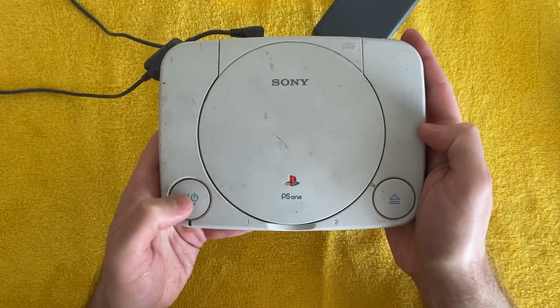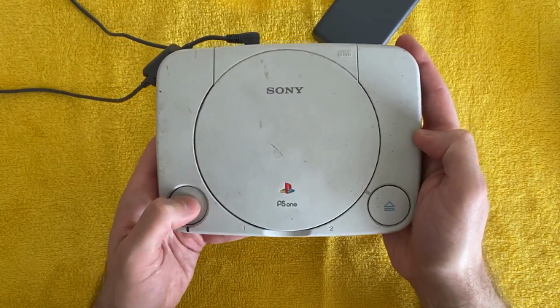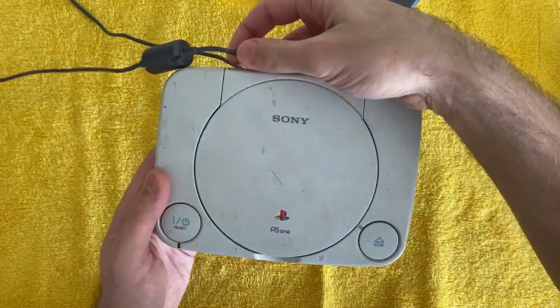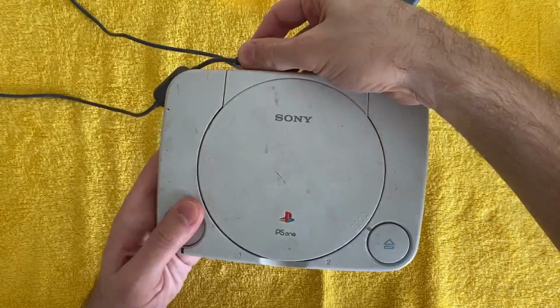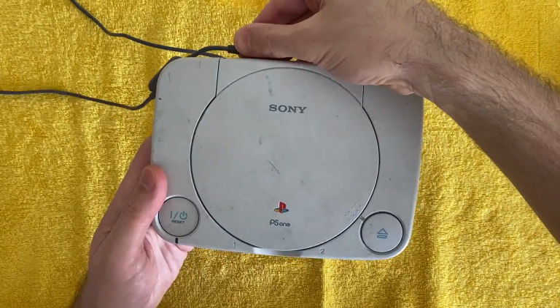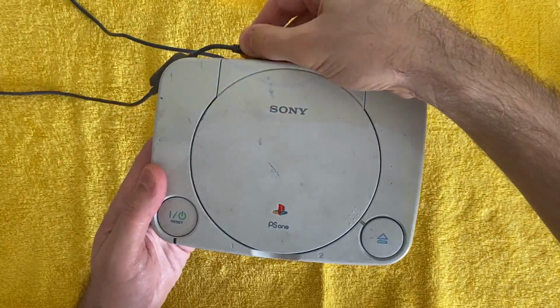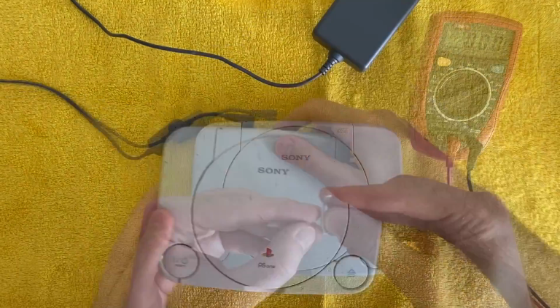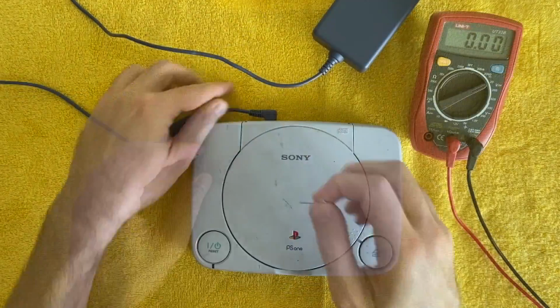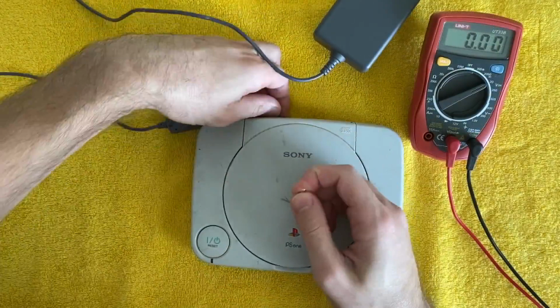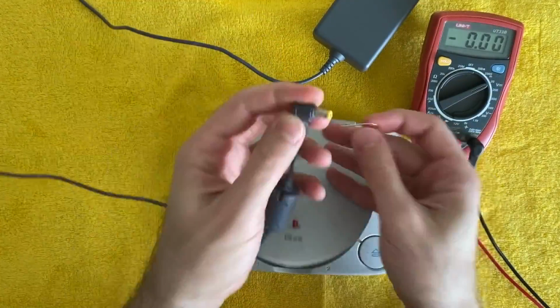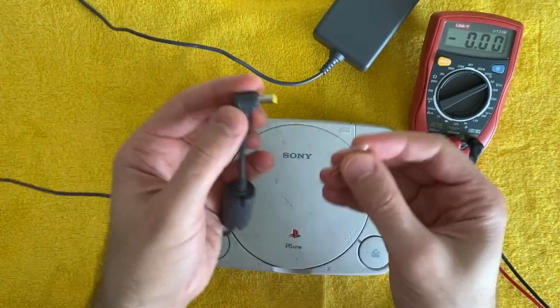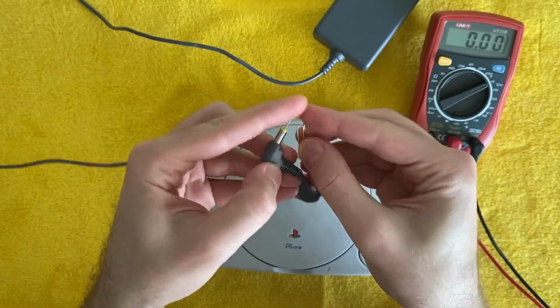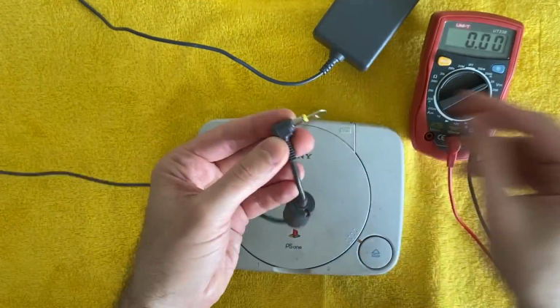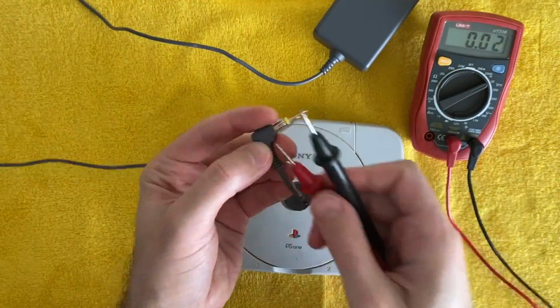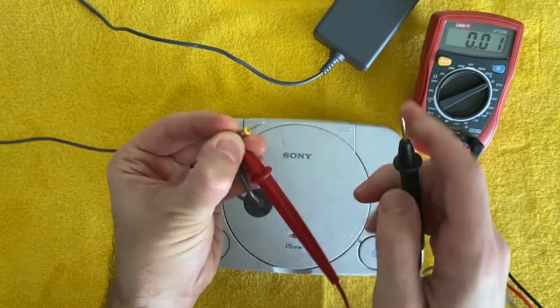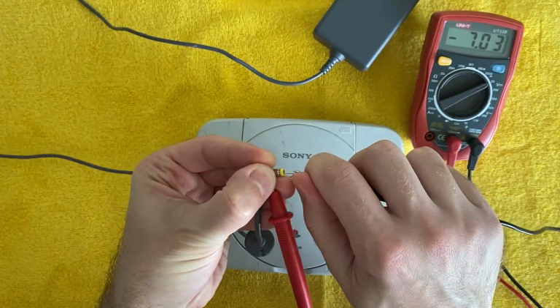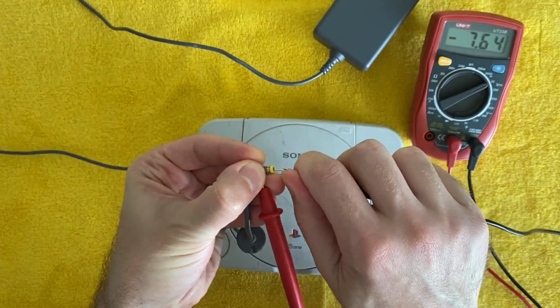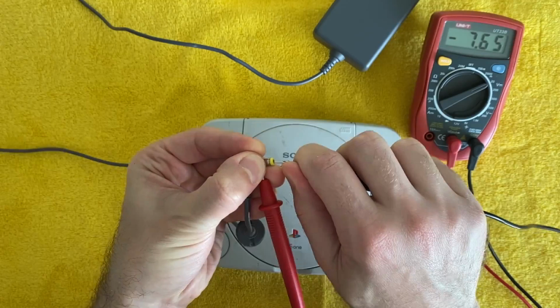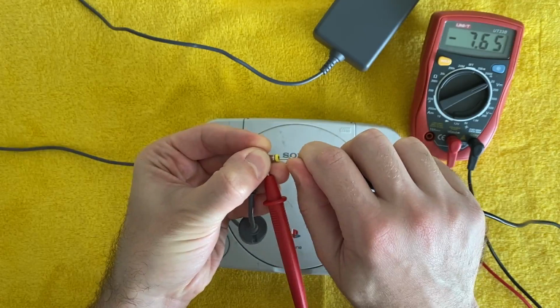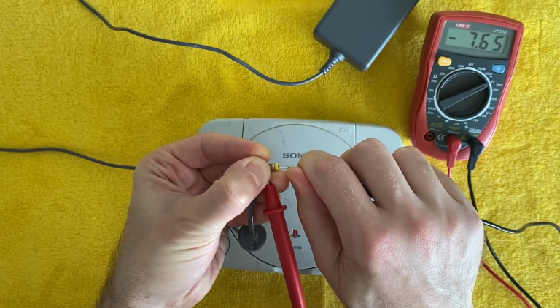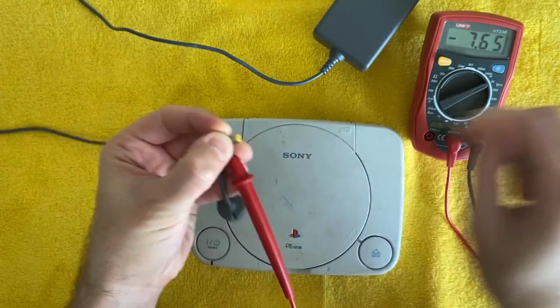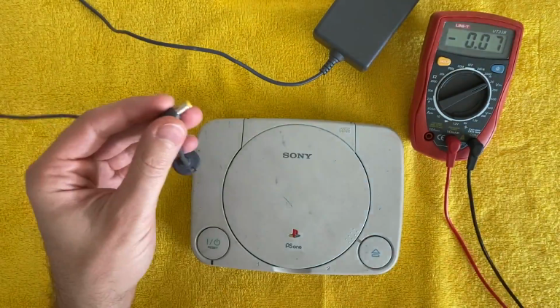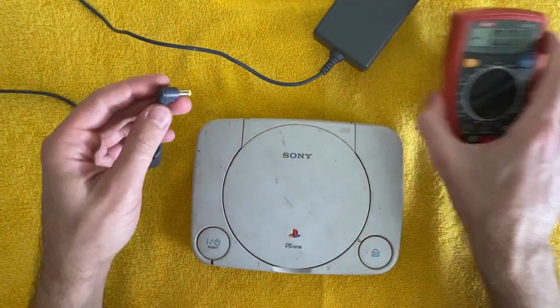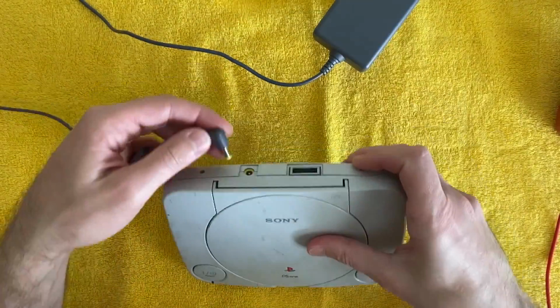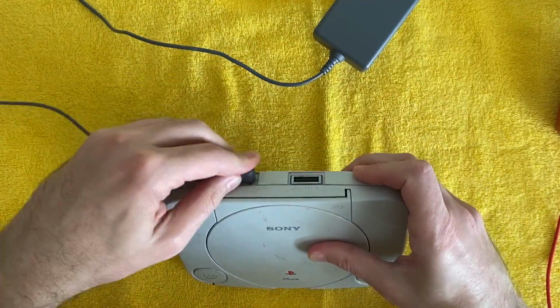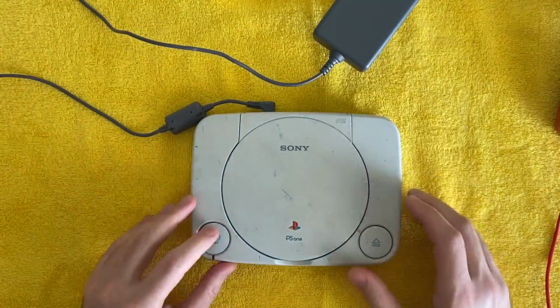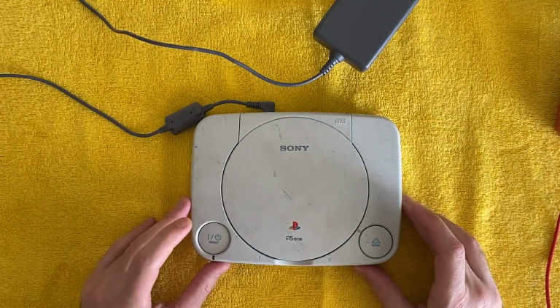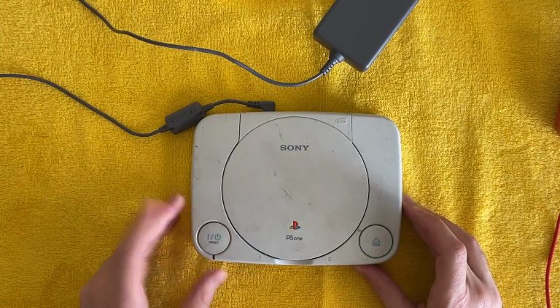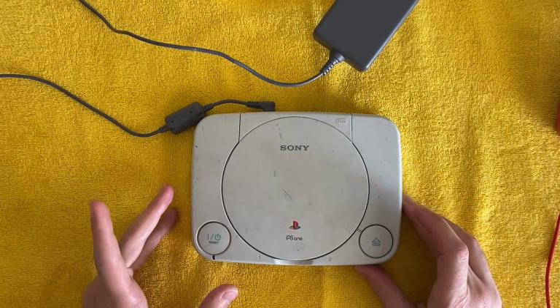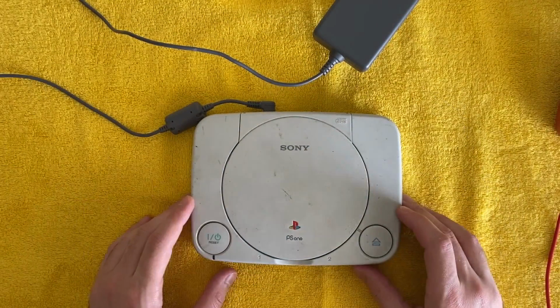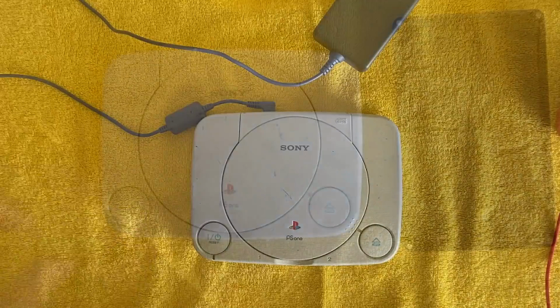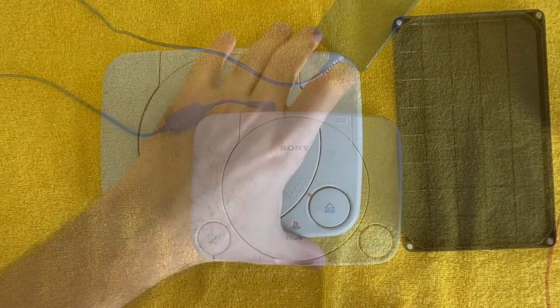Besides being really dusty and dirty, as you can see this unit doesn't power on. A quick check of the power supply using my multimeter shows that it's outputting the right voltage at around seven and a half volts. So there's something else going on here.